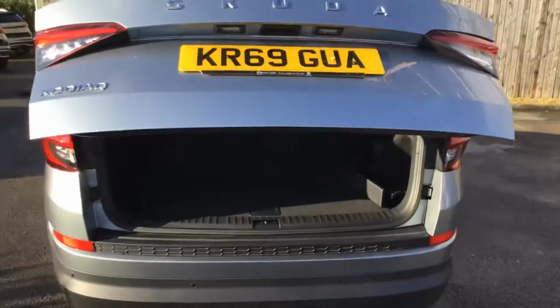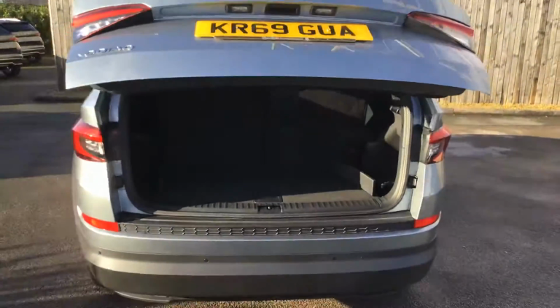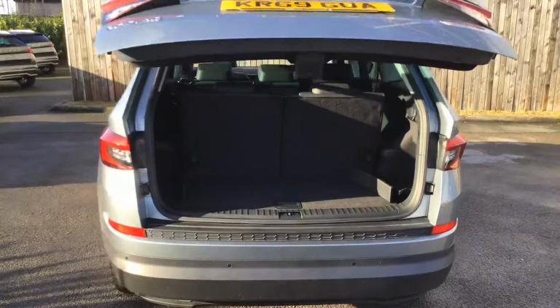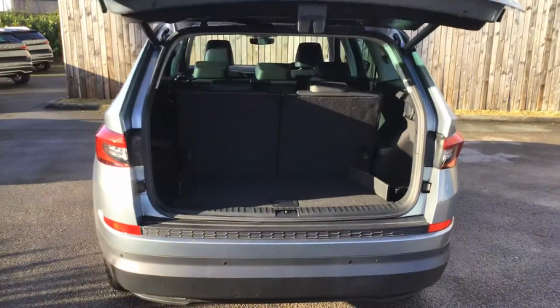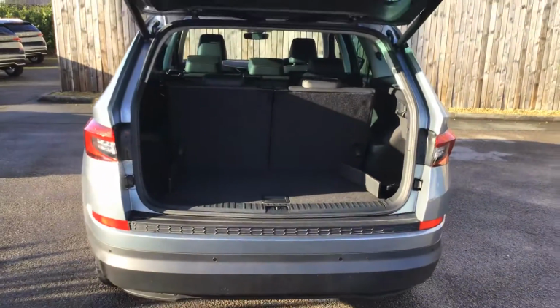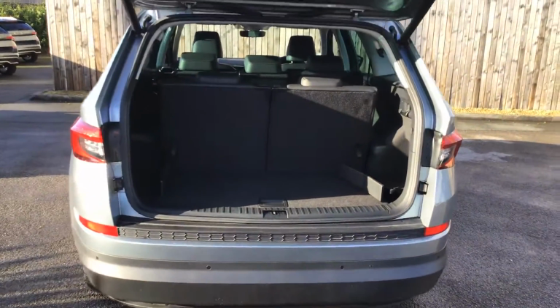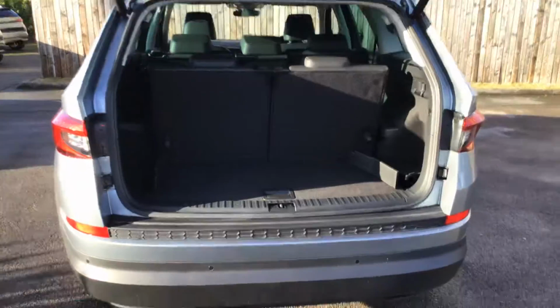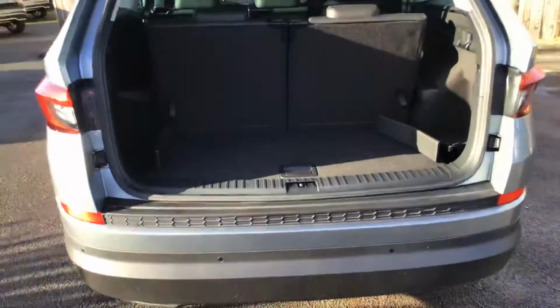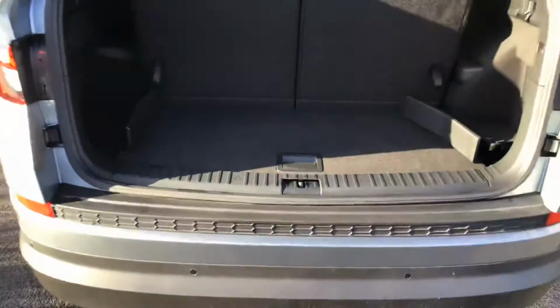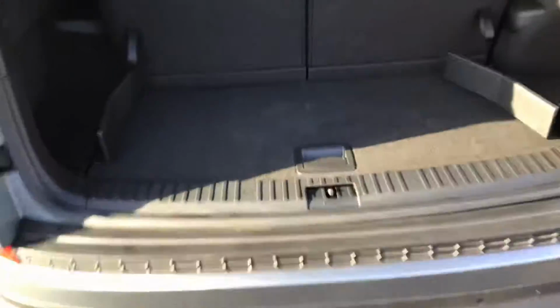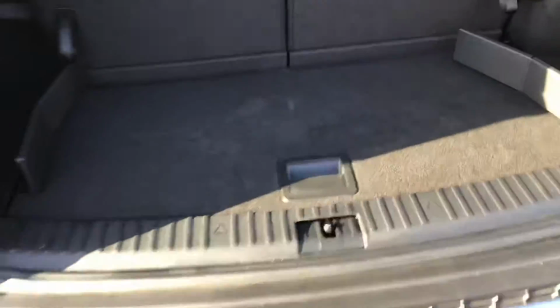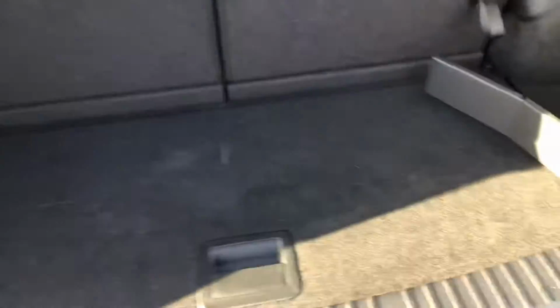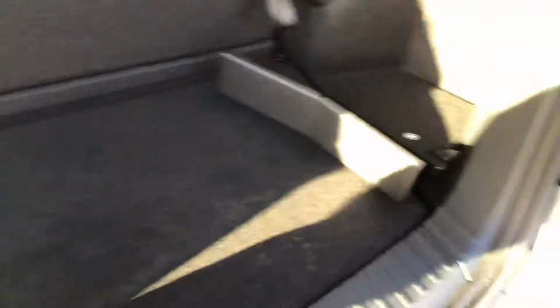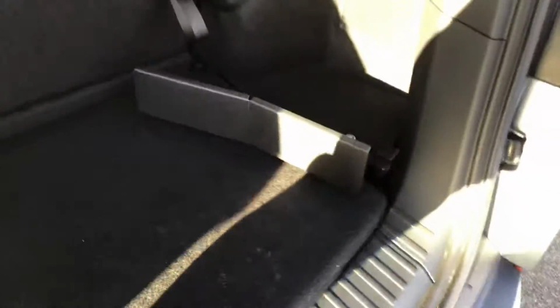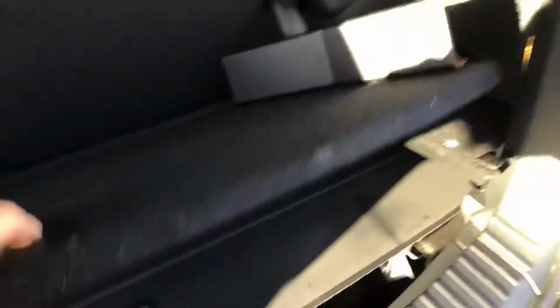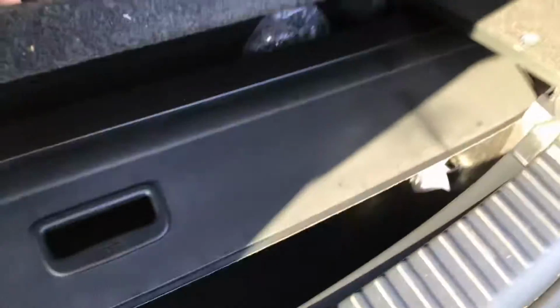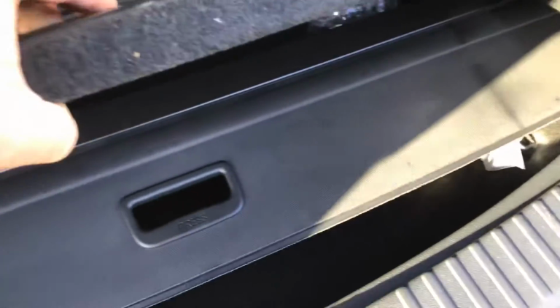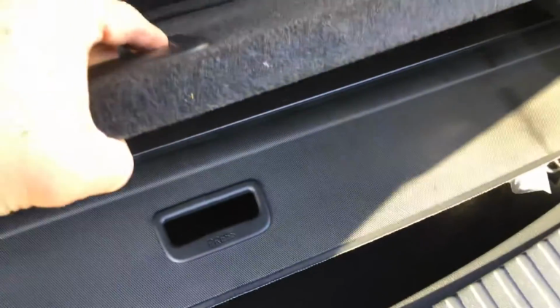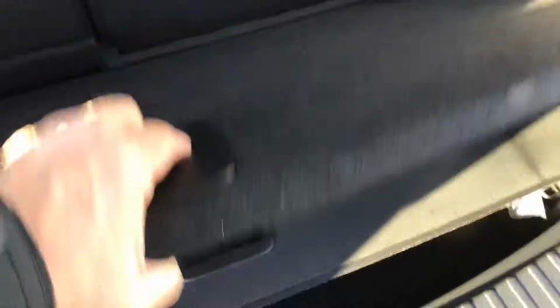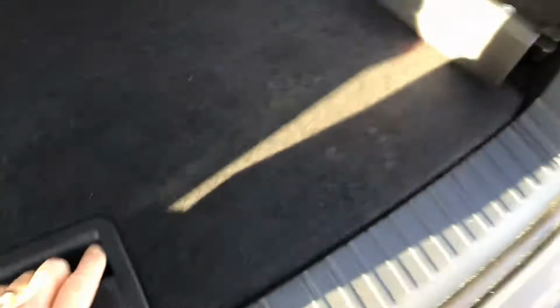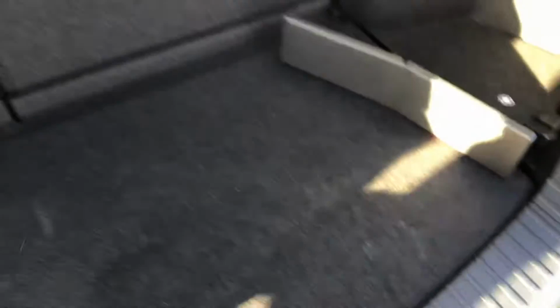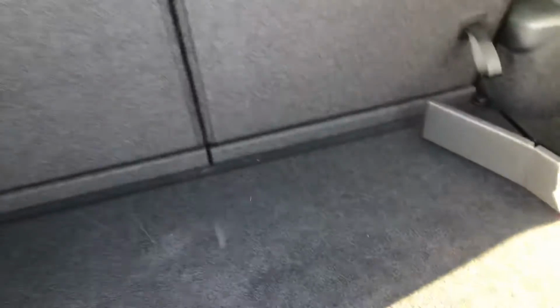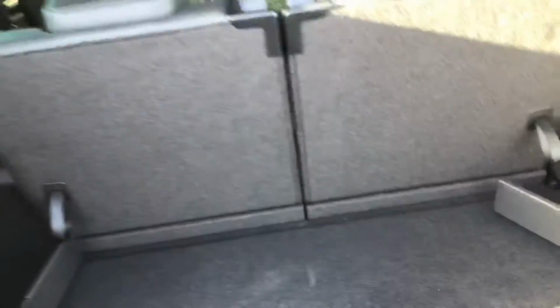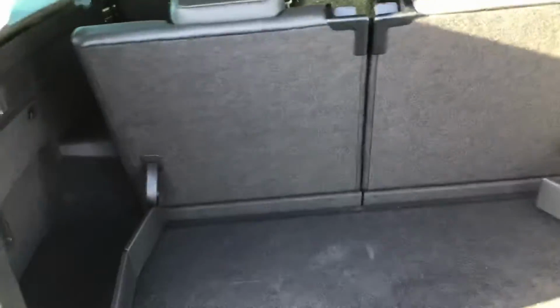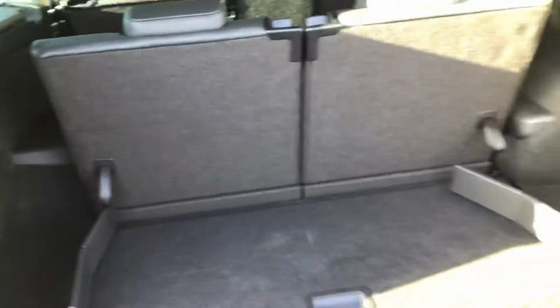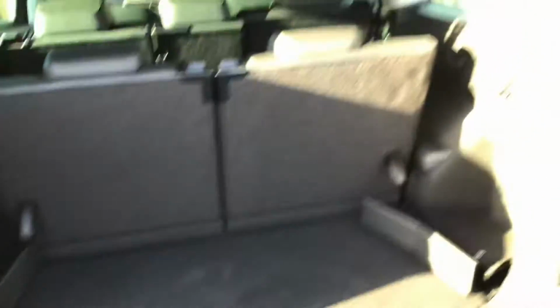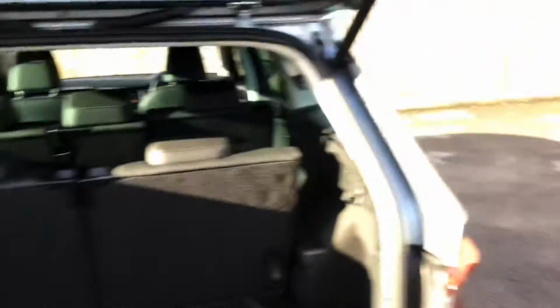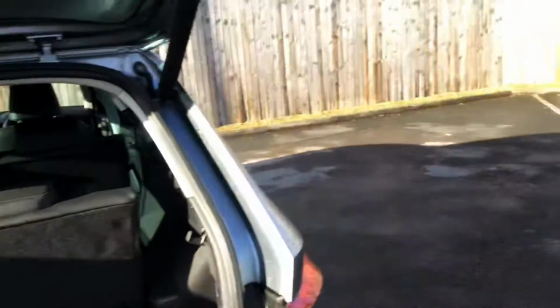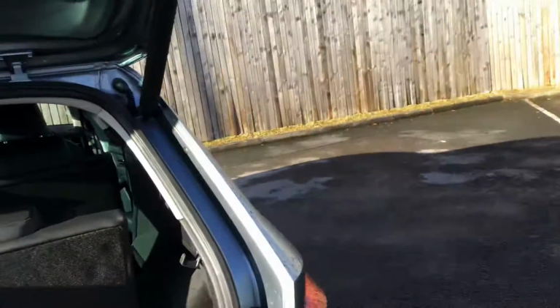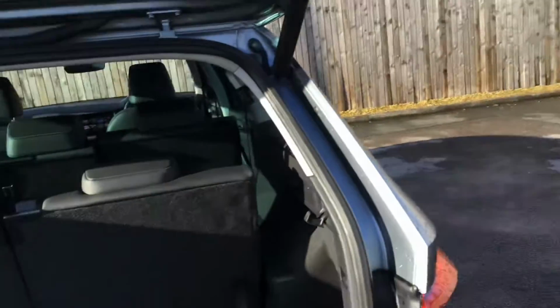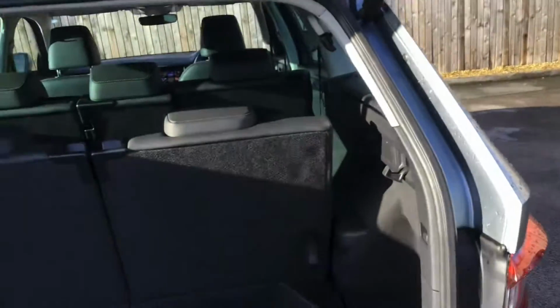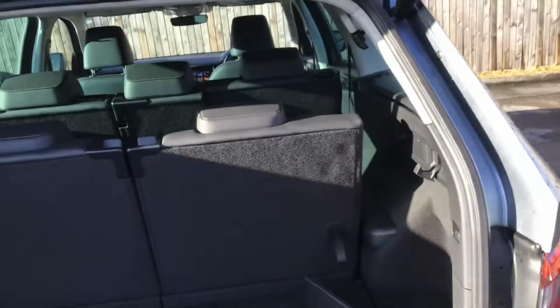Electric tailgate. You've got seven seats. The tonneau cover stores nice and neatly underneath there. If you needed to put these seven seats up, there's two back seats there.